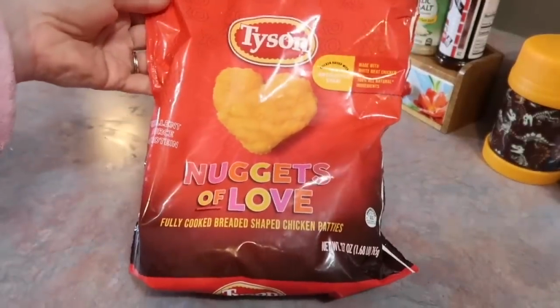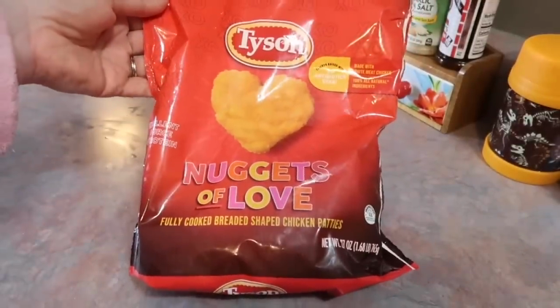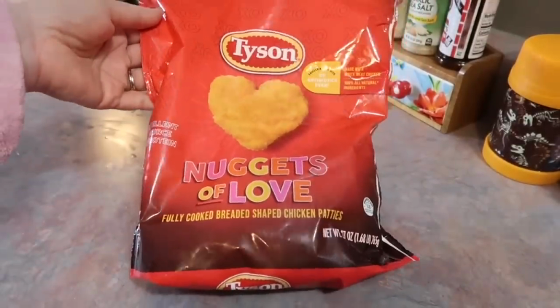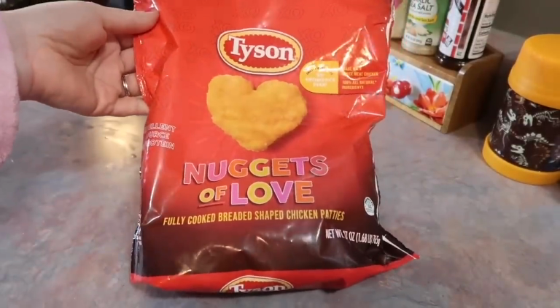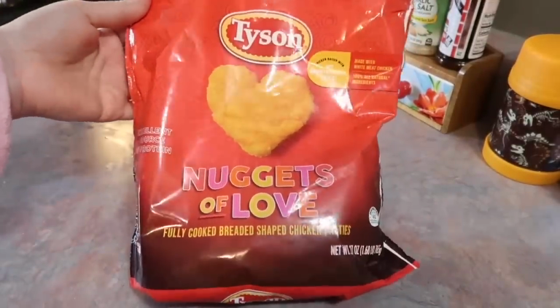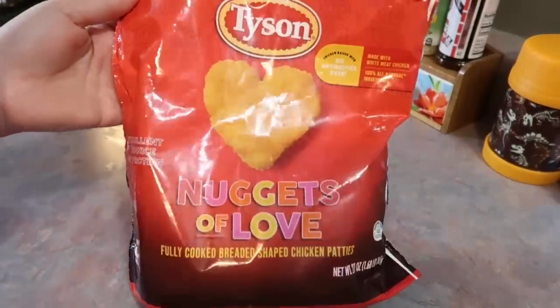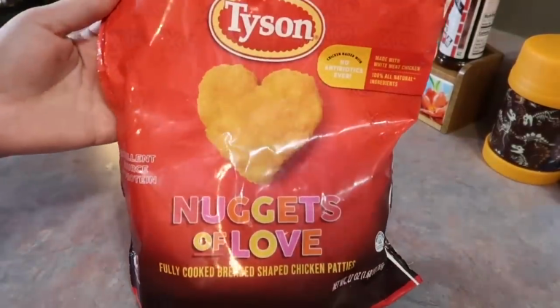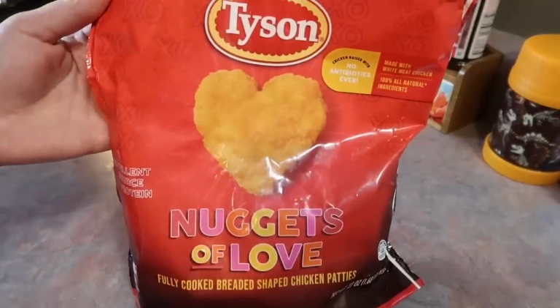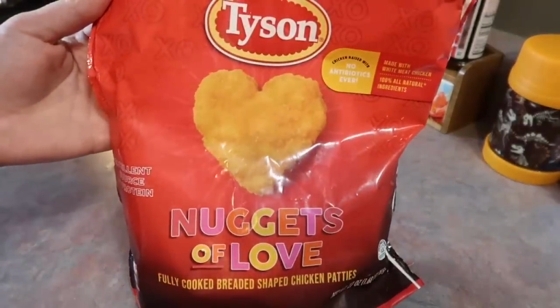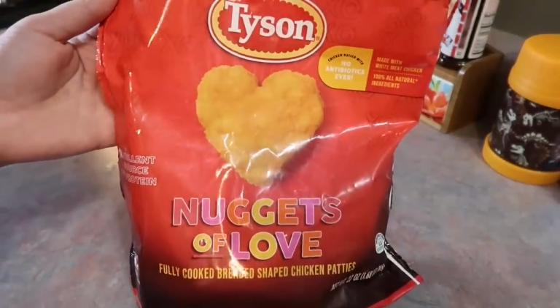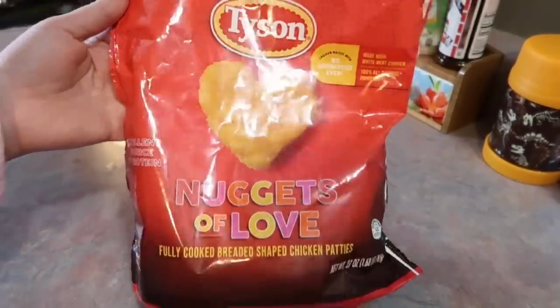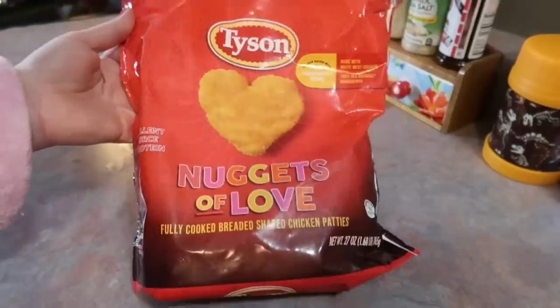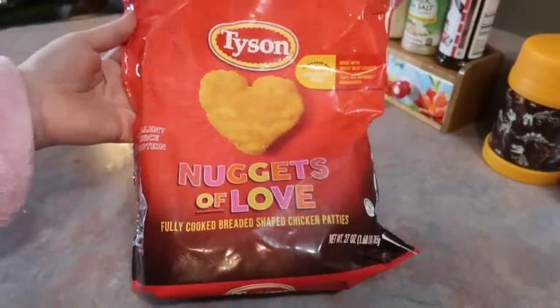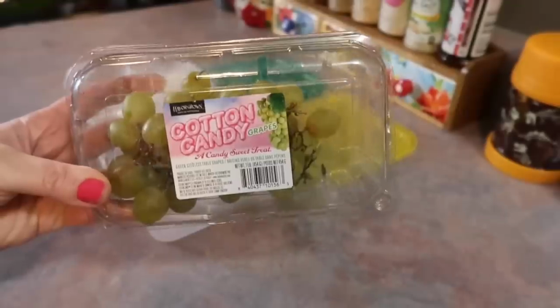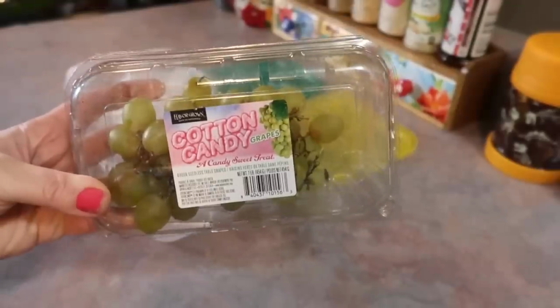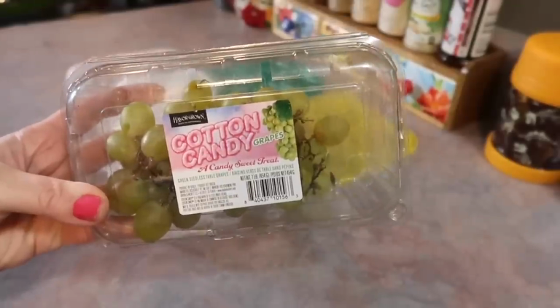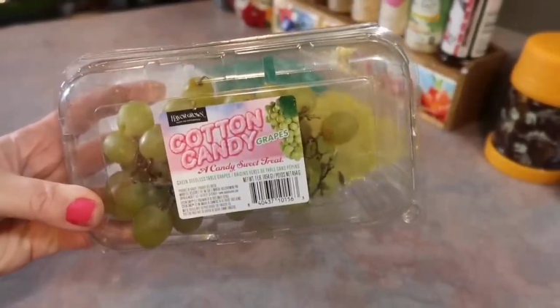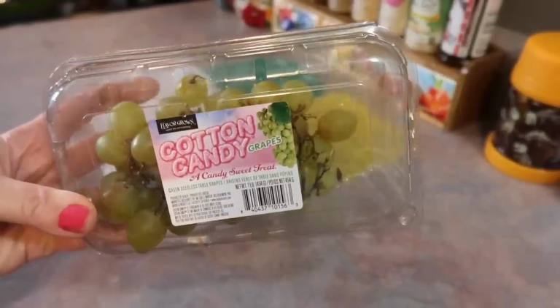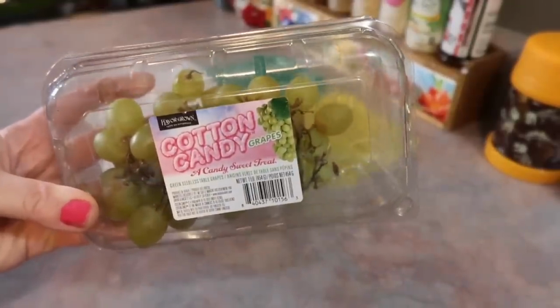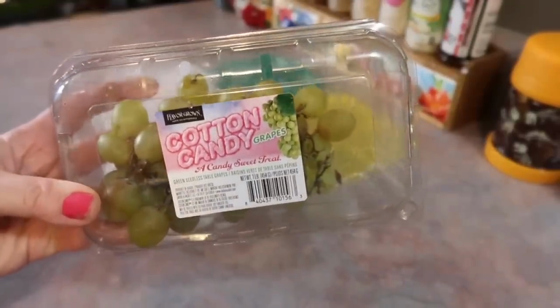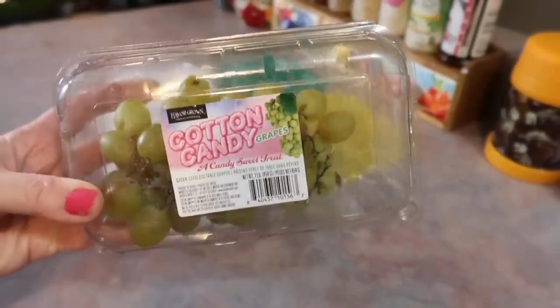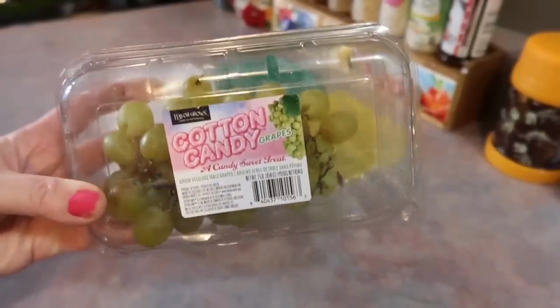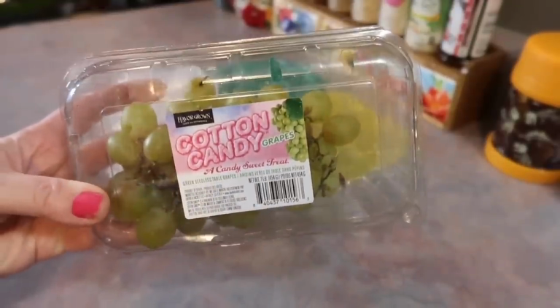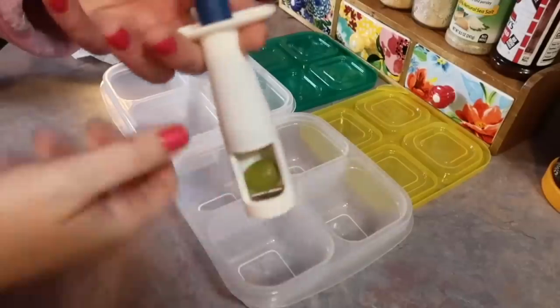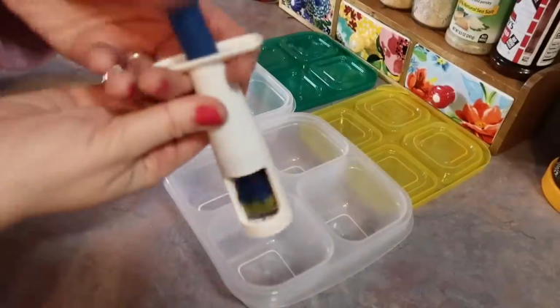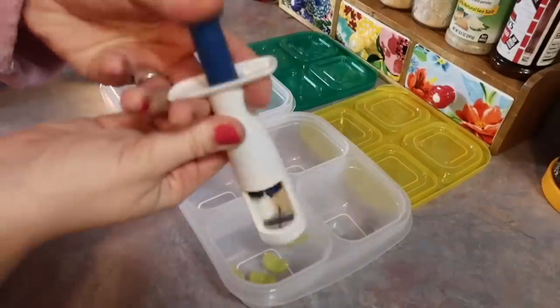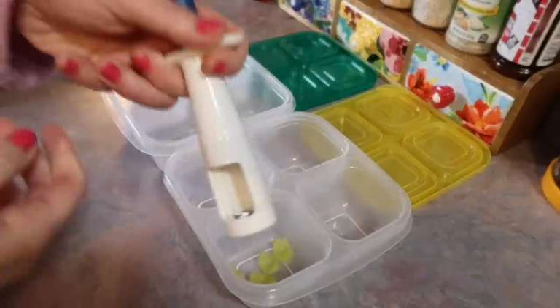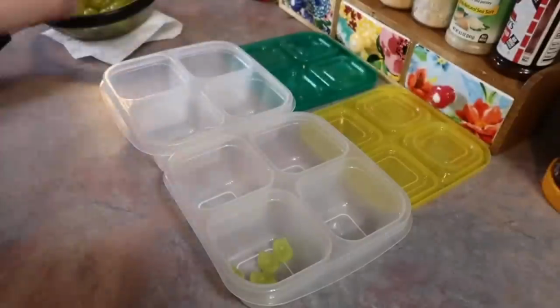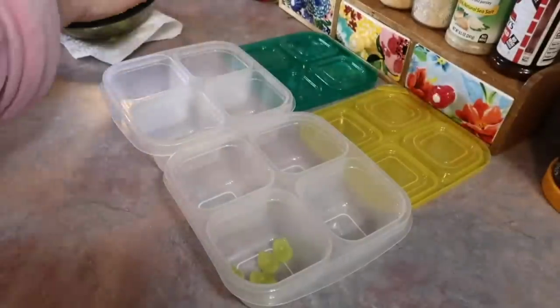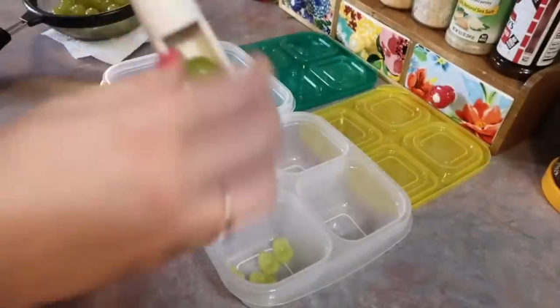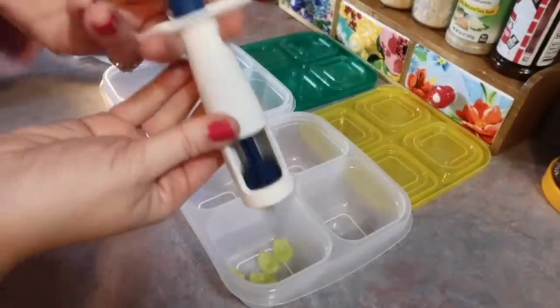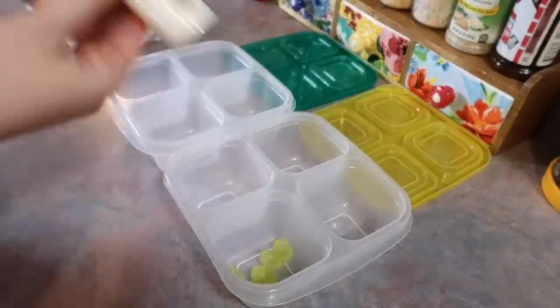So on this day I cooked them up some of these Tyson heart-shaped chicken nuggets — just threw them in the oven — and while those were baking I went ahead and prepared them a little snack box.